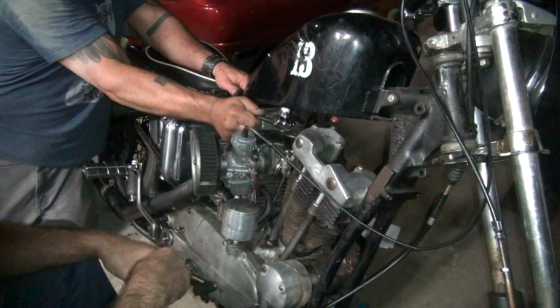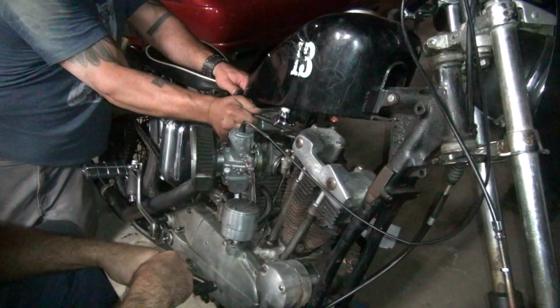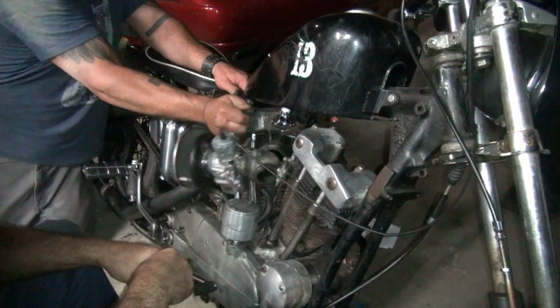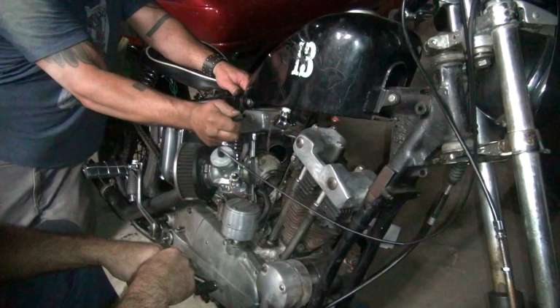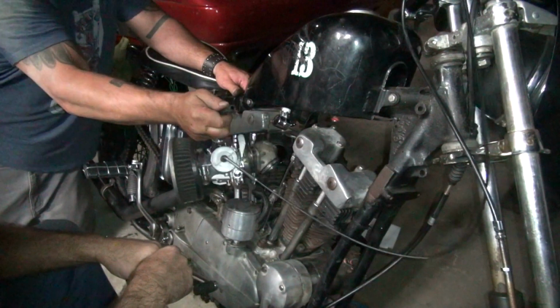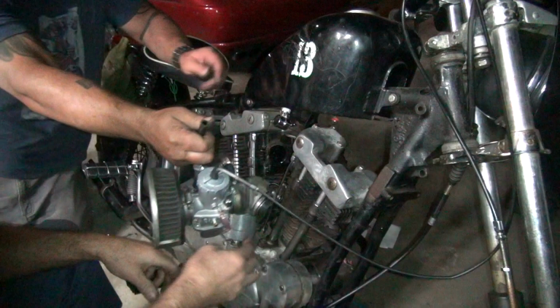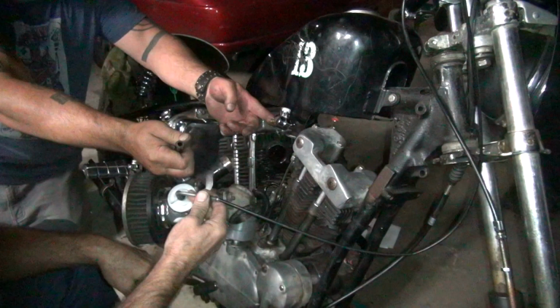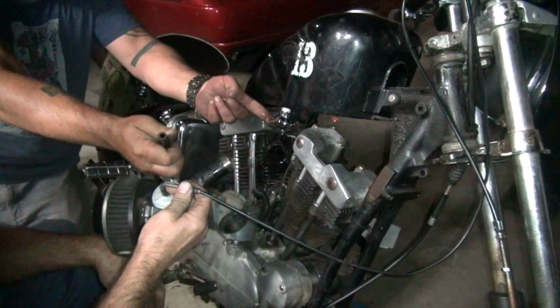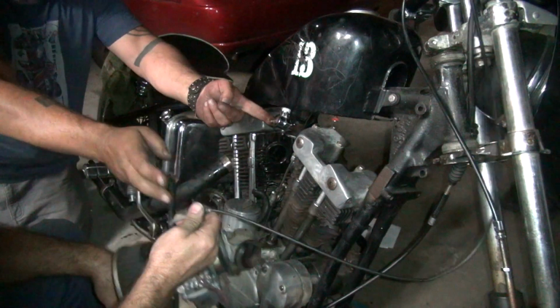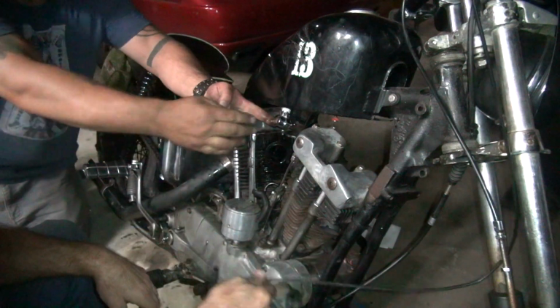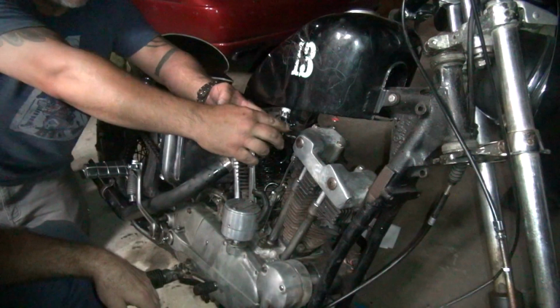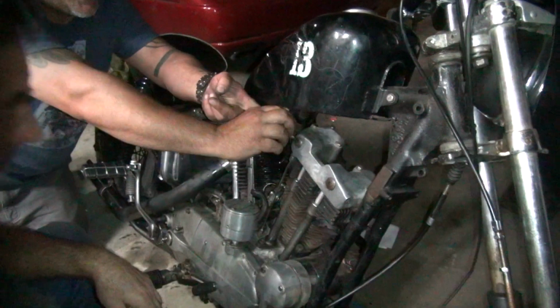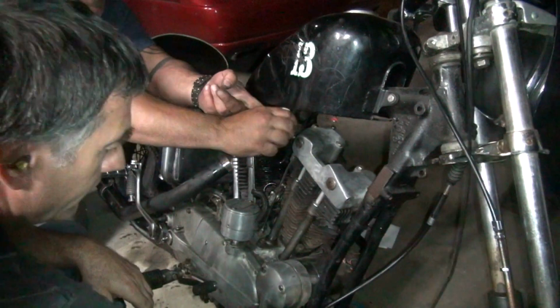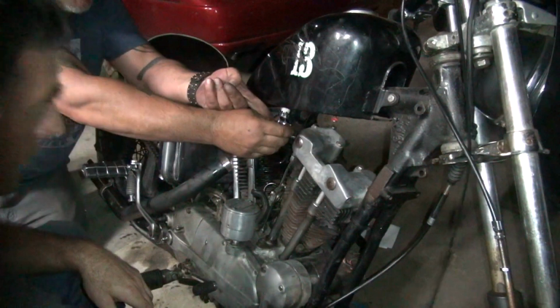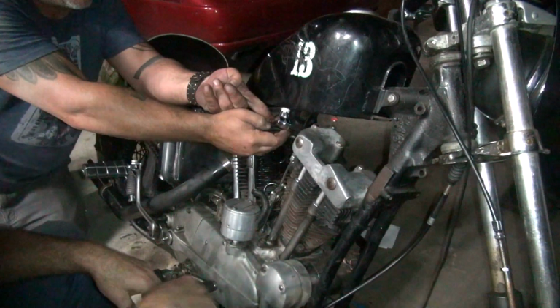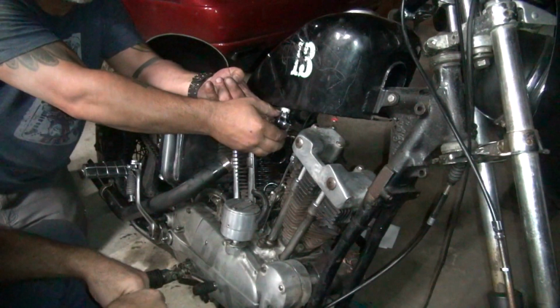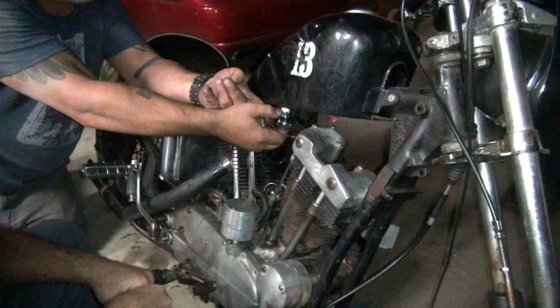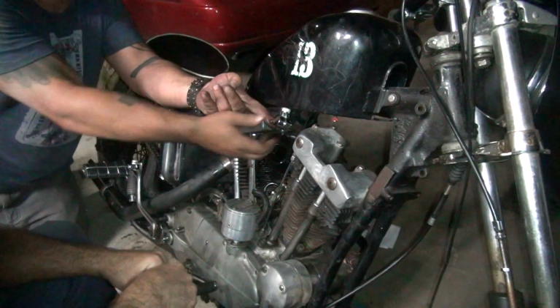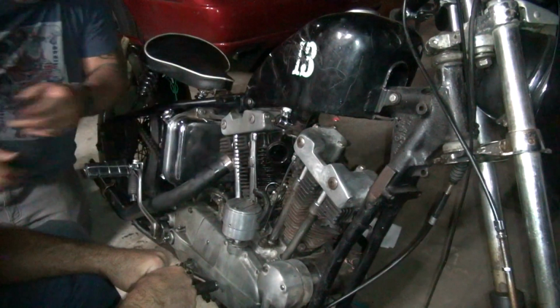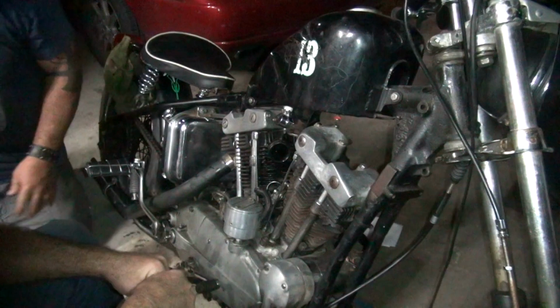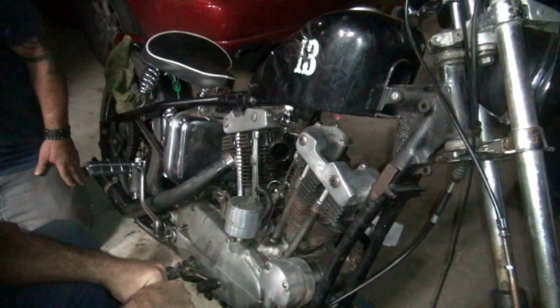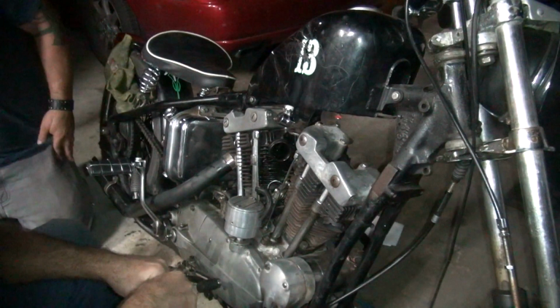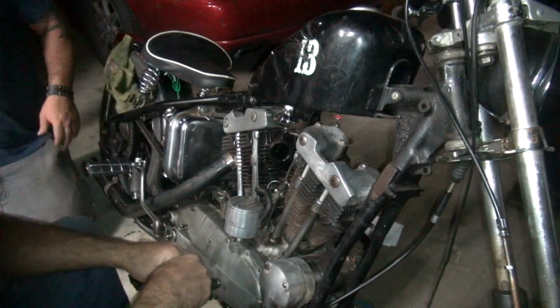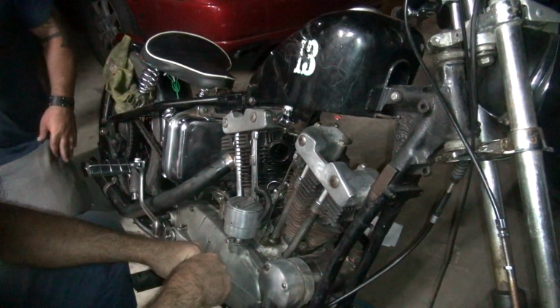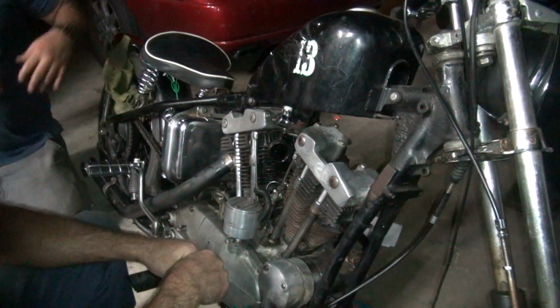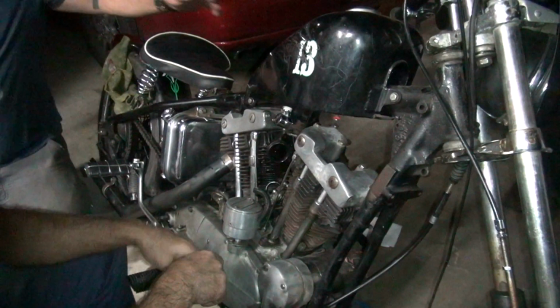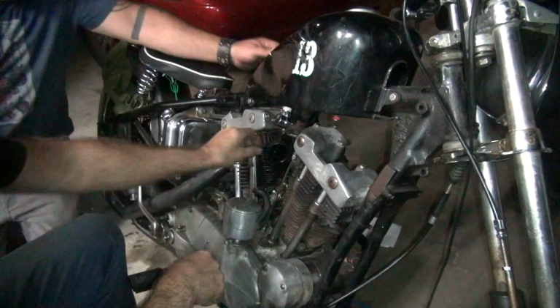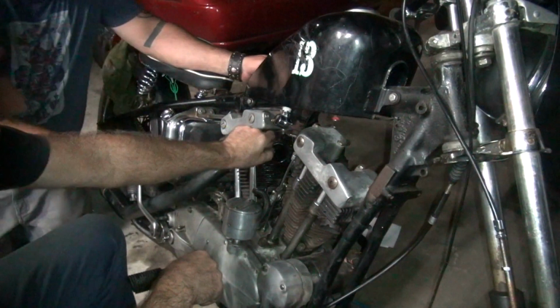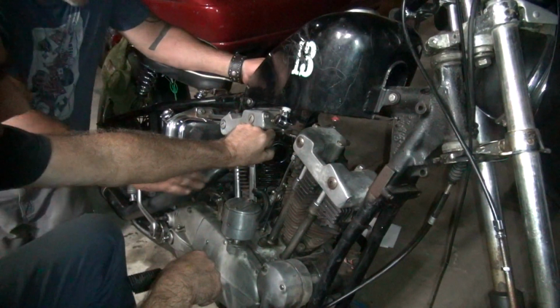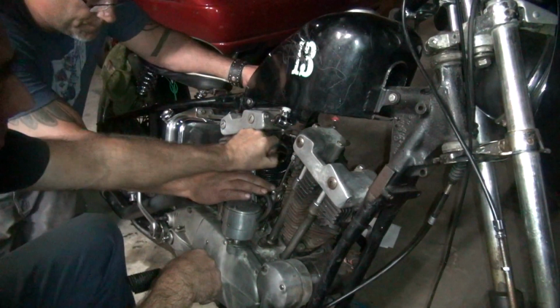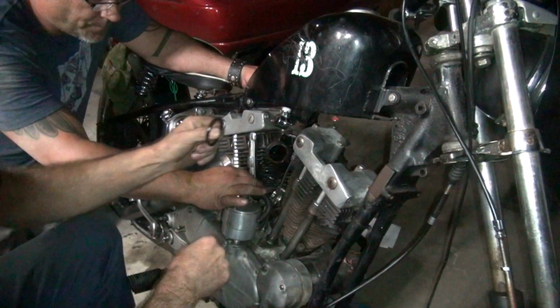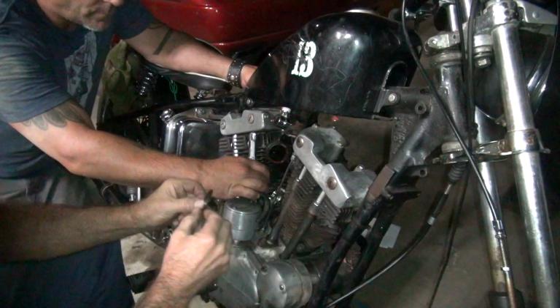The carpet fell off already — imagine that. The petcock is on, not off. The petcock is off now. It appears to be a fuel leak right now.